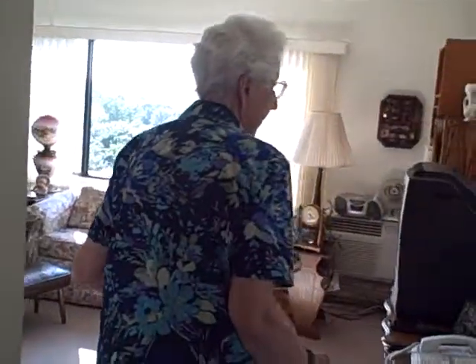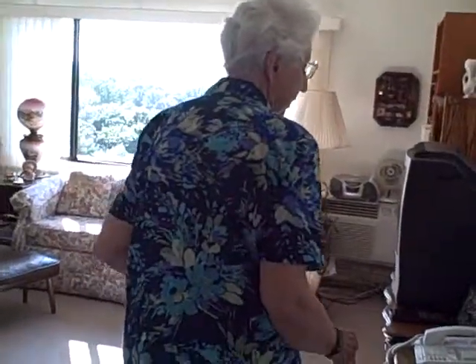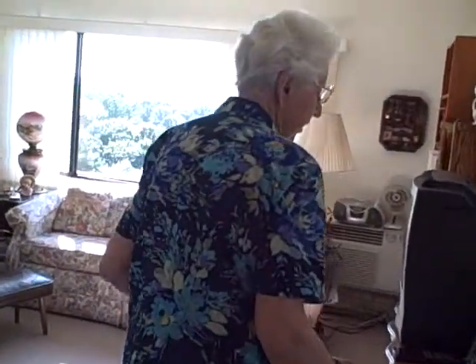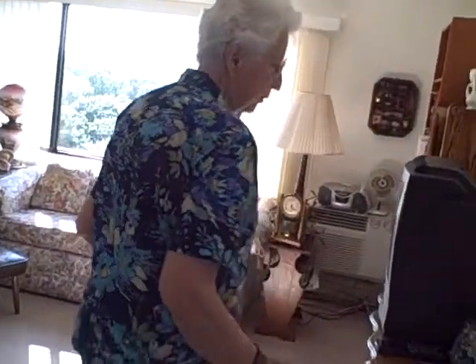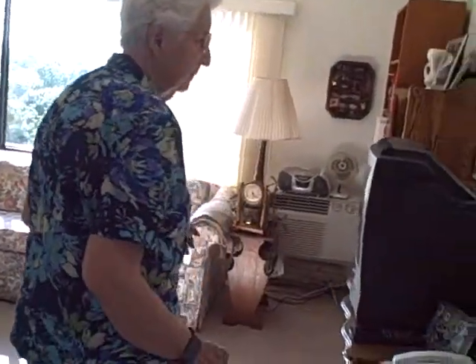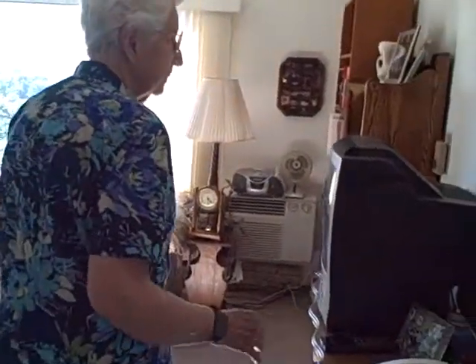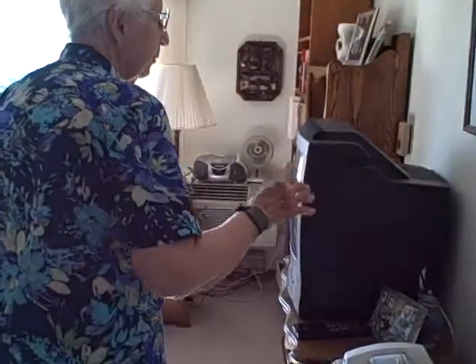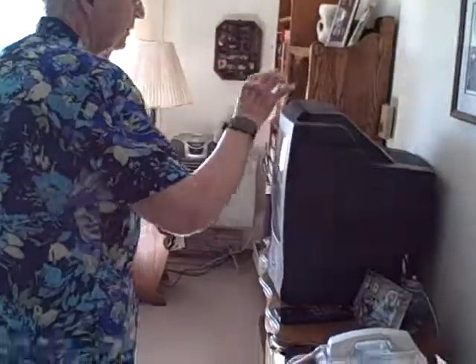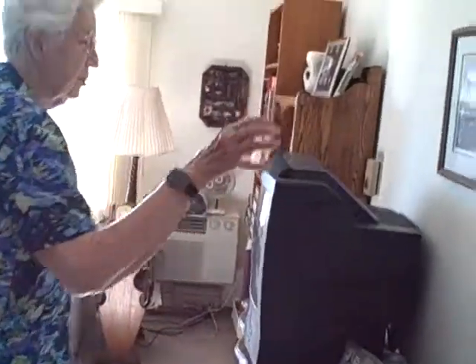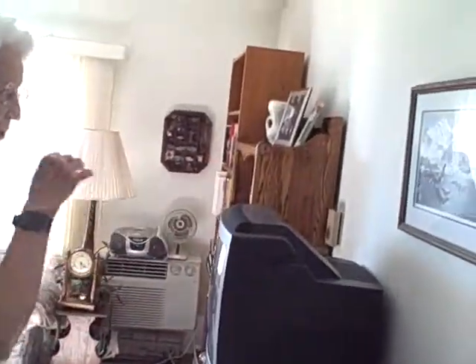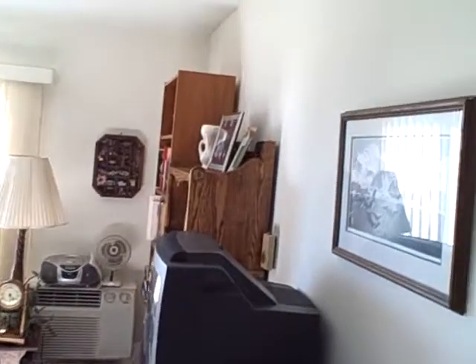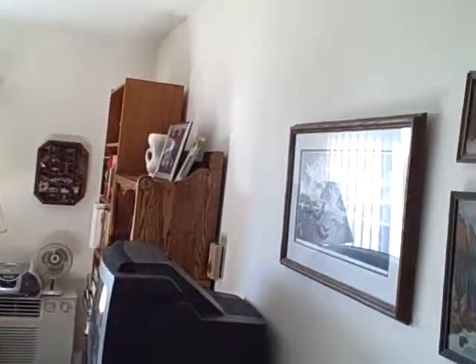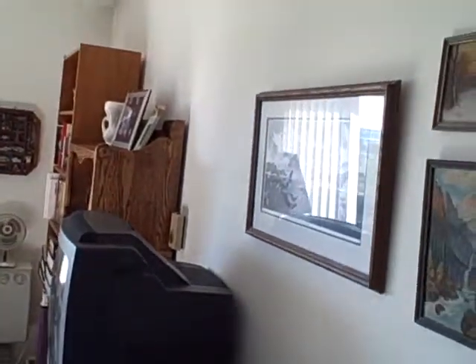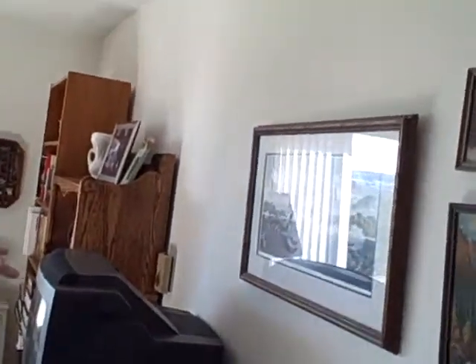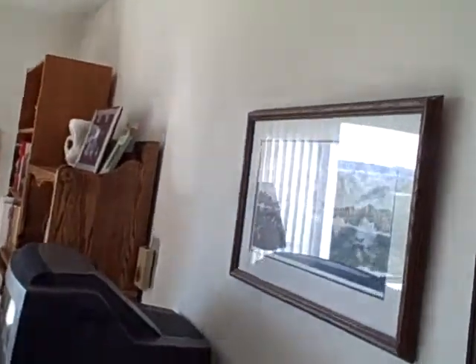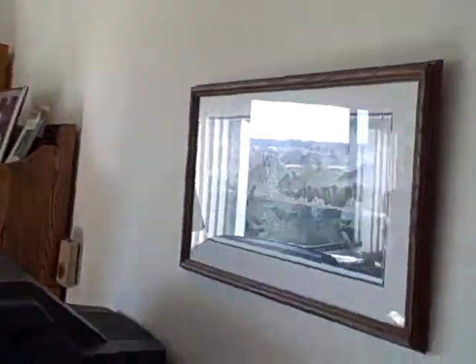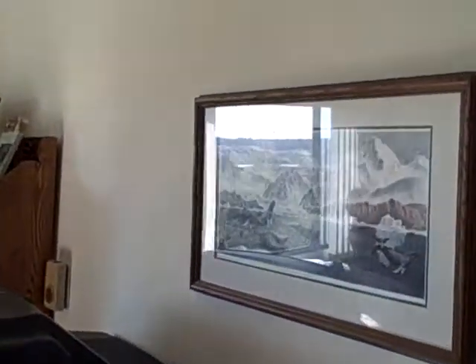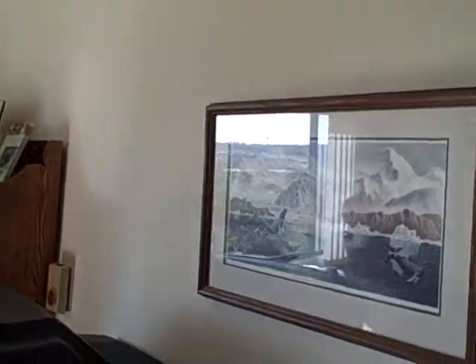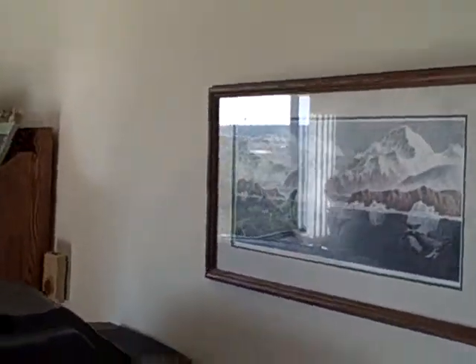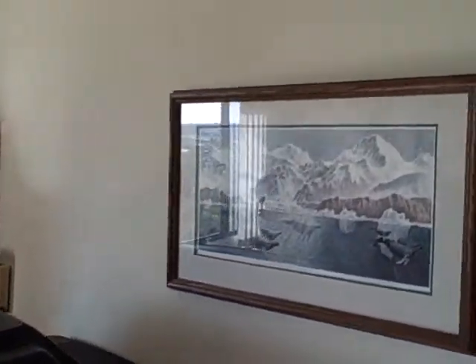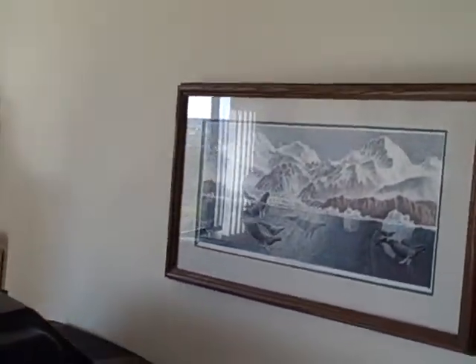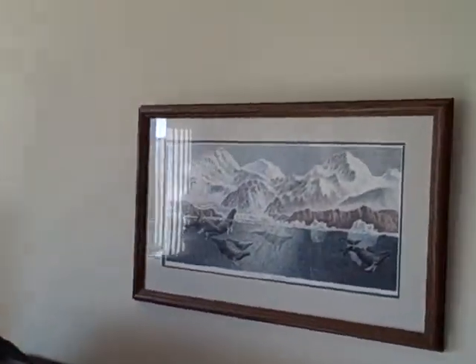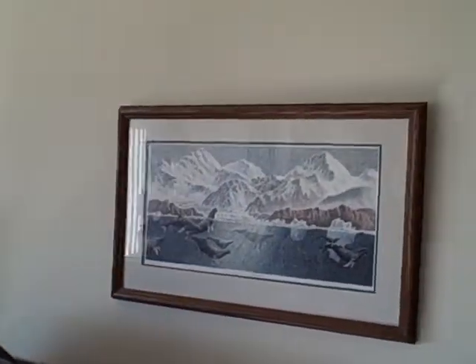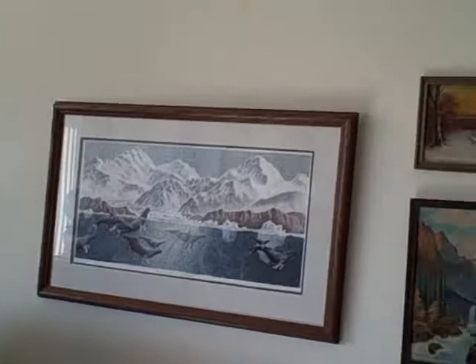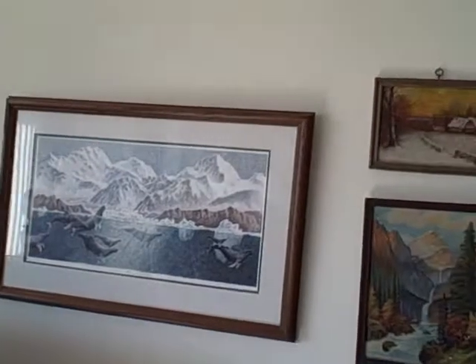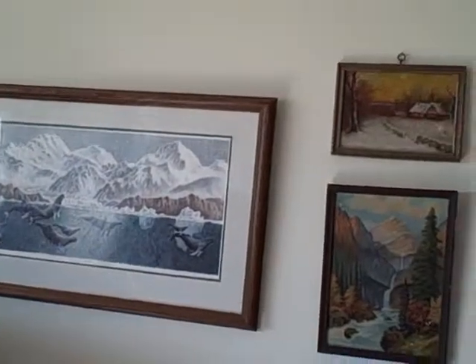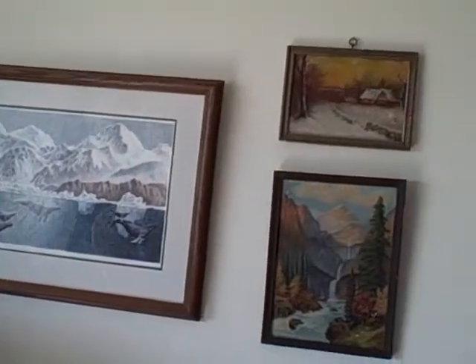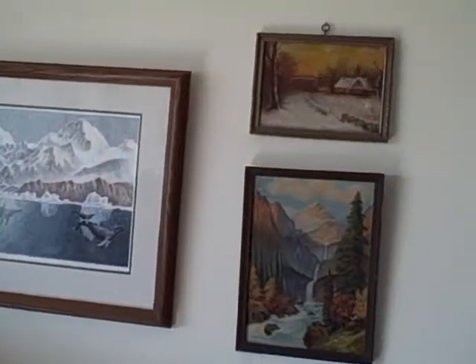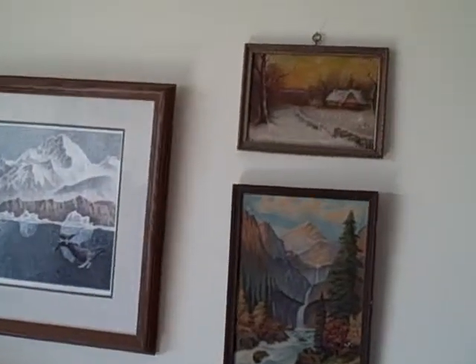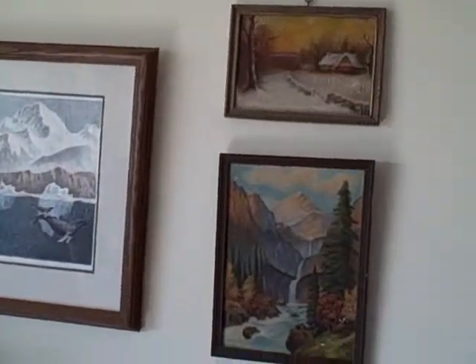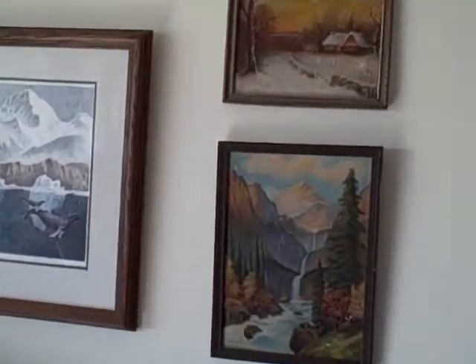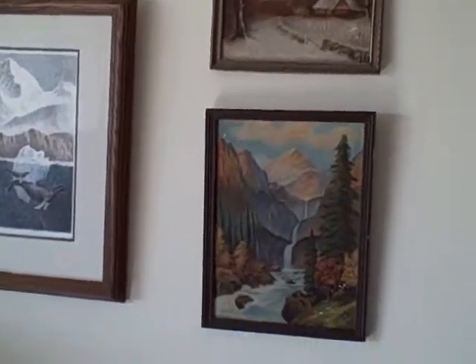As we enter the living room, we have the picture that you had here from Alaska, but we added the two paintings that I made way back when I was taking lessons for painting.